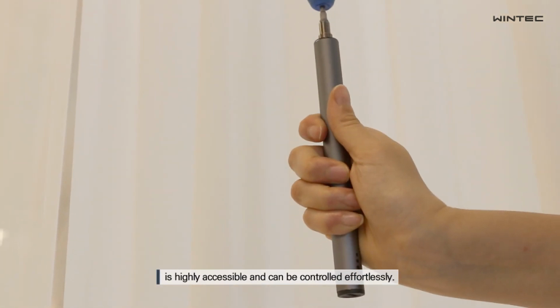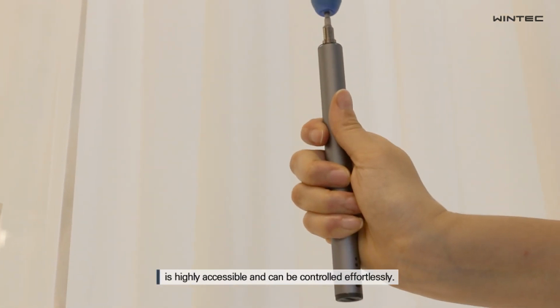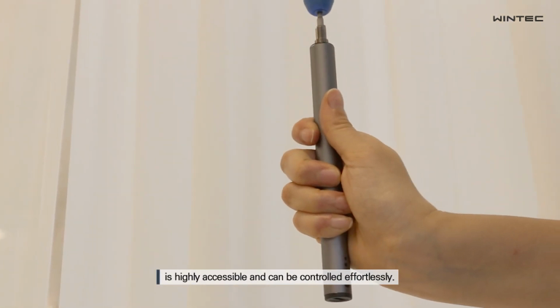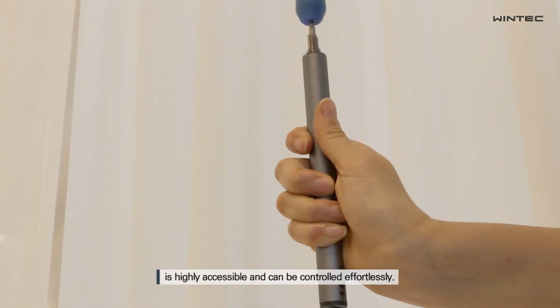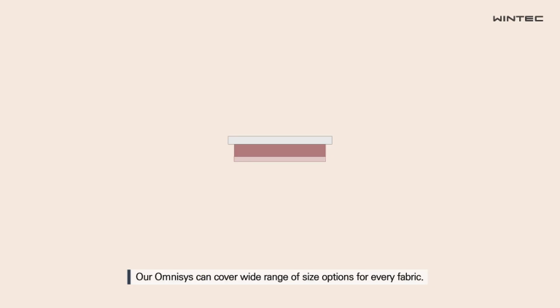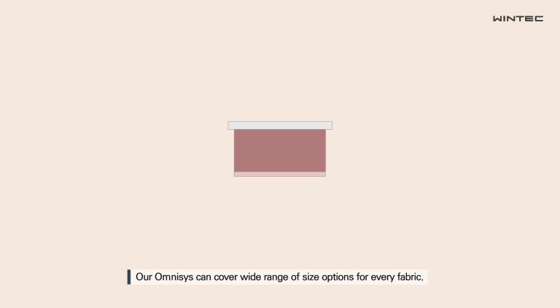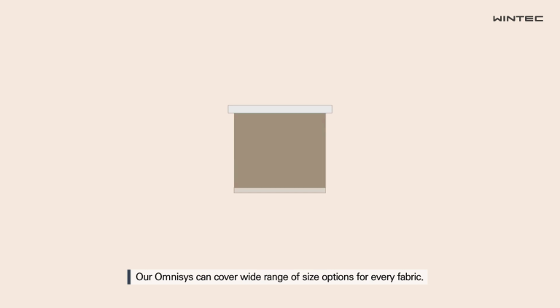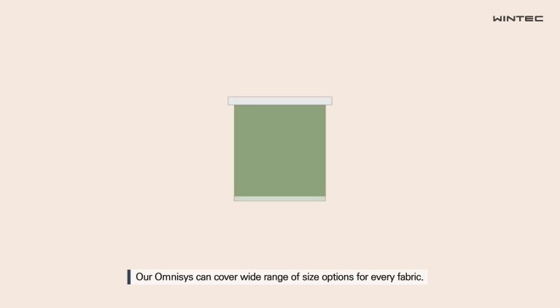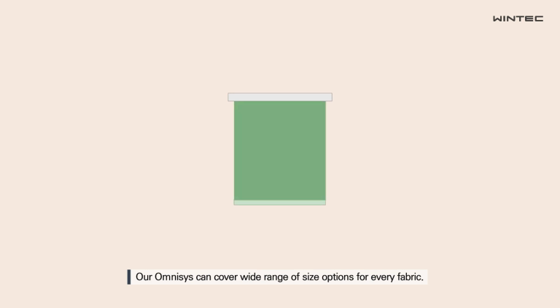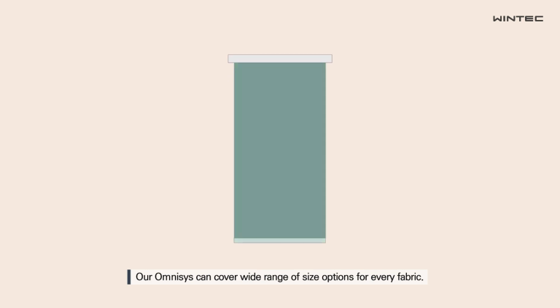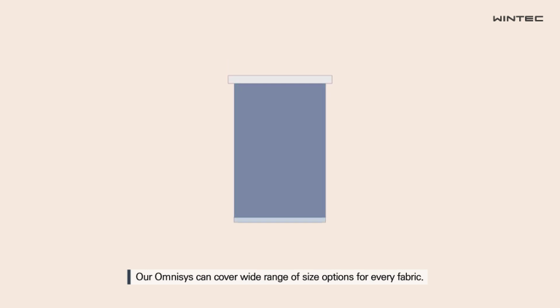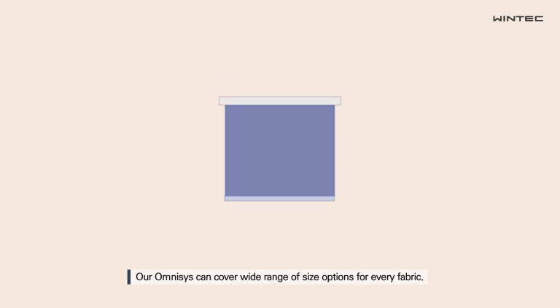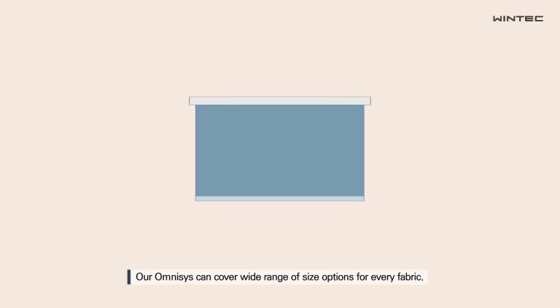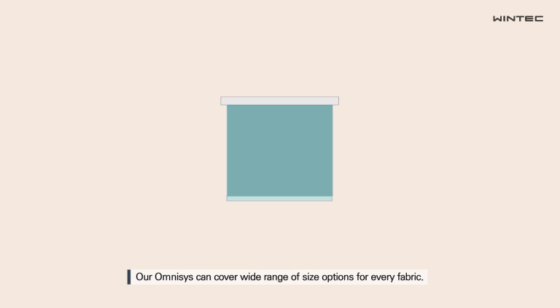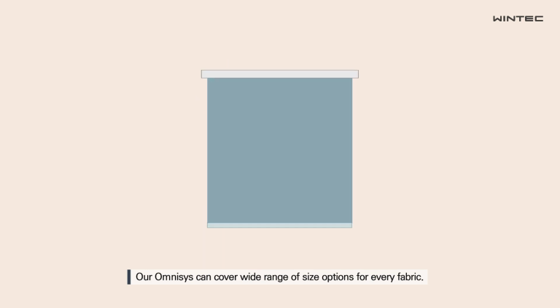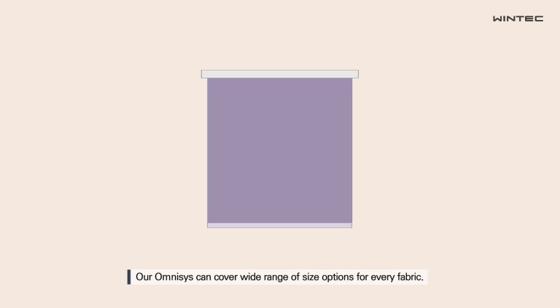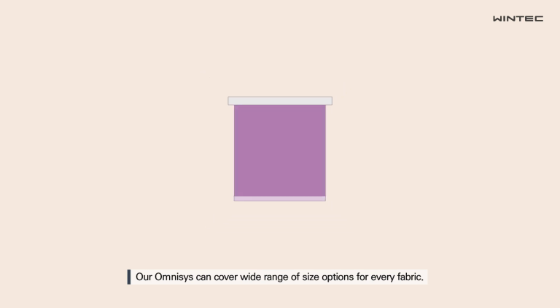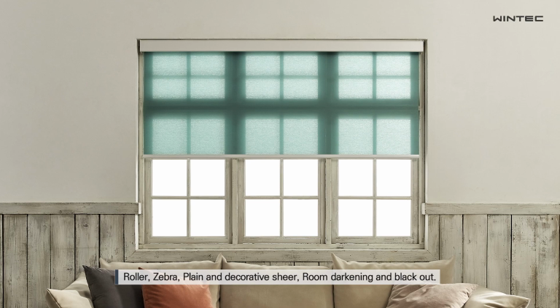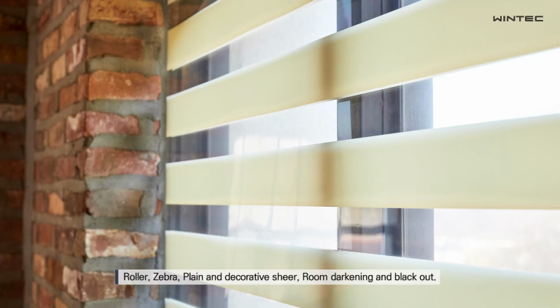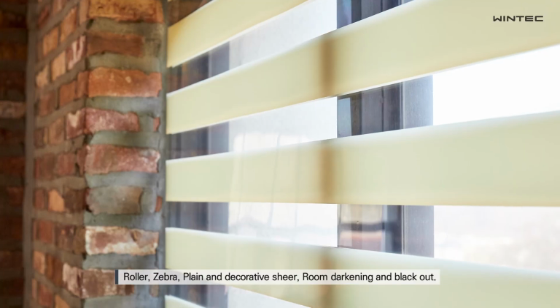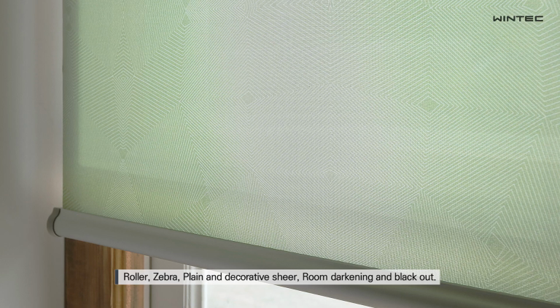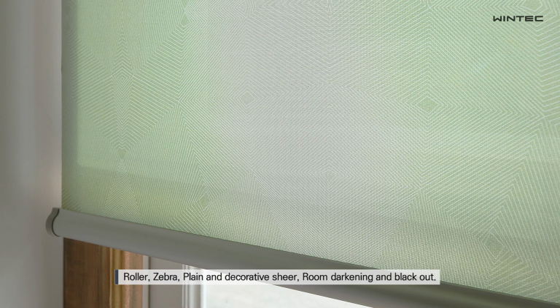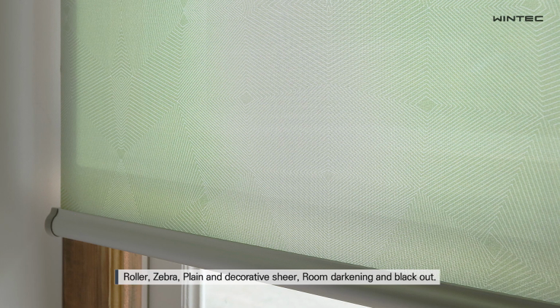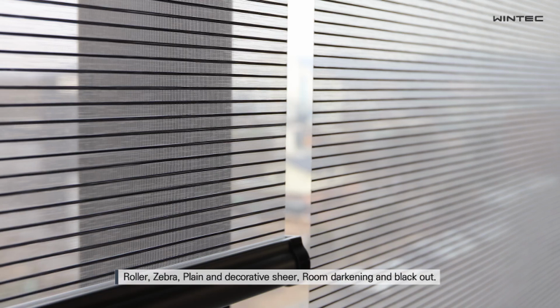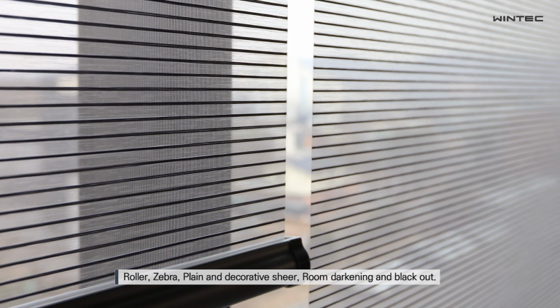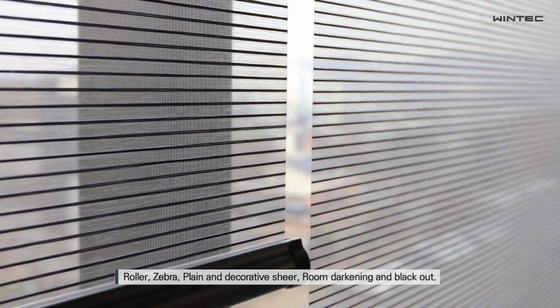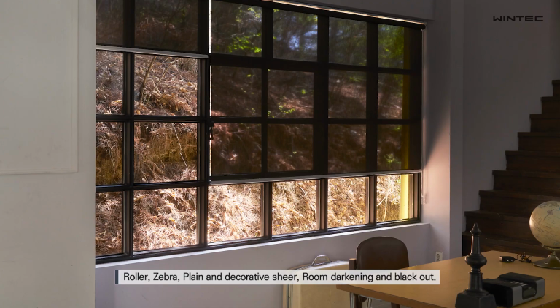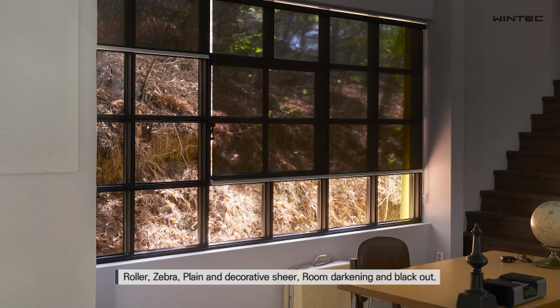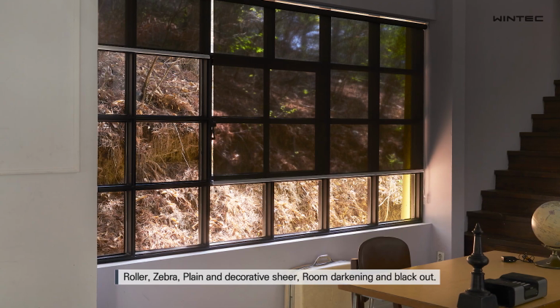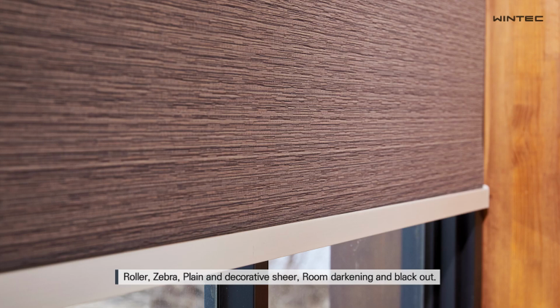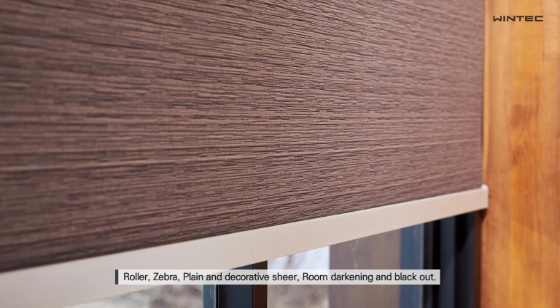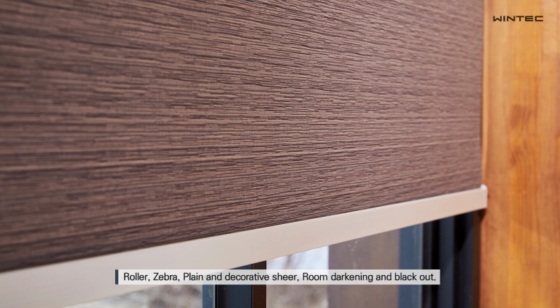and the combination of the wand and external power drive is highly accessible and can be controlled effortlessly. Our Omnisys can cover a wide range of size options for every fabric: roller, zebra, plane, and decorative shear, room darkening, and blackout.